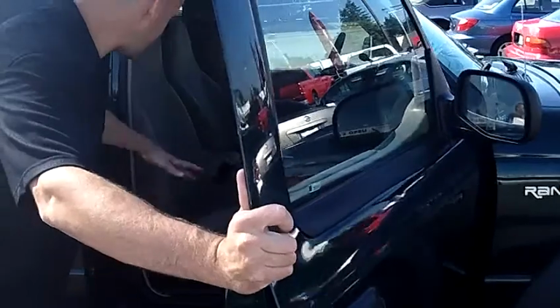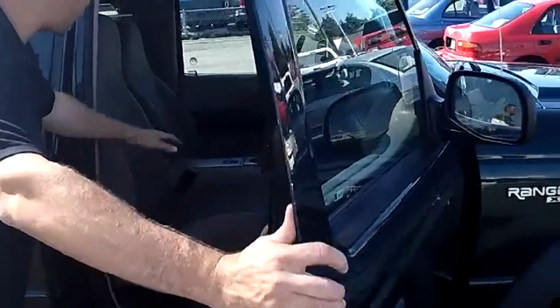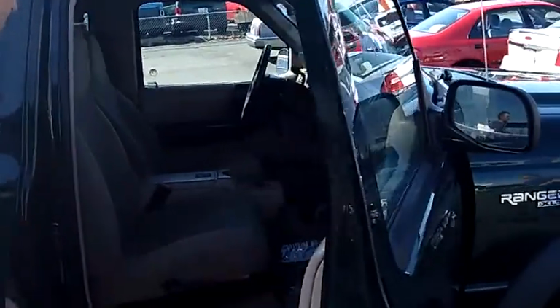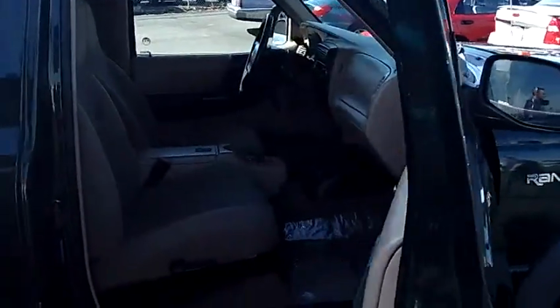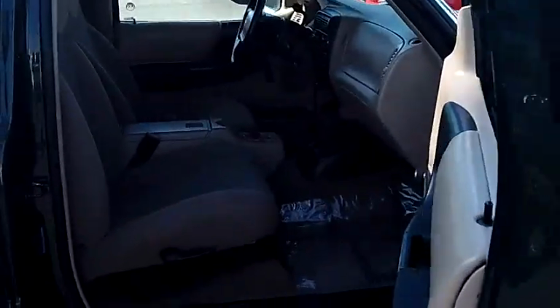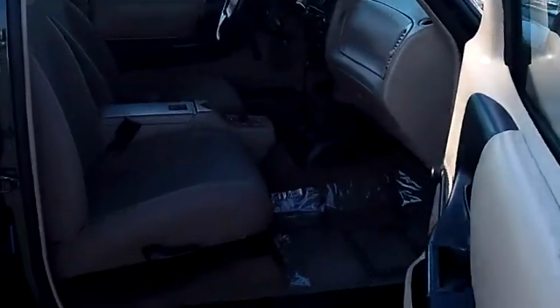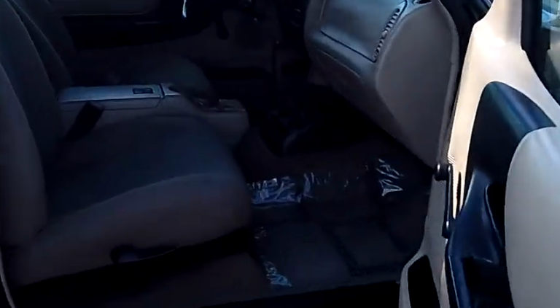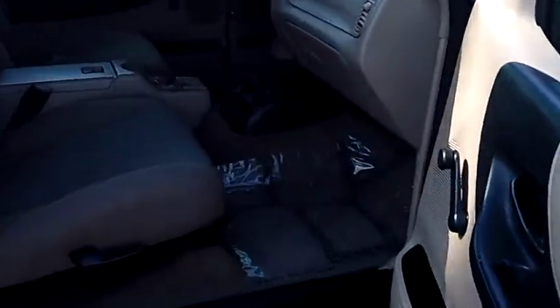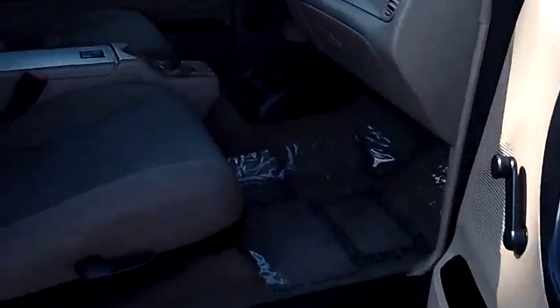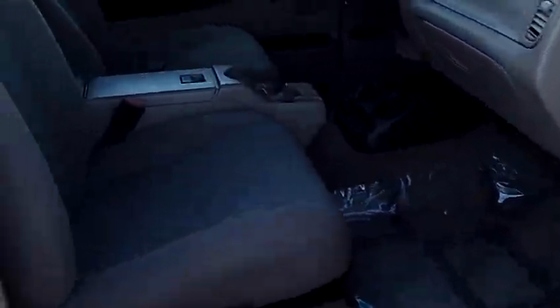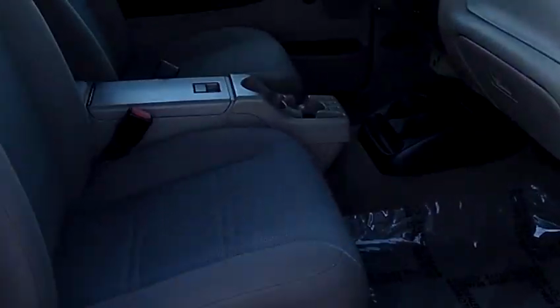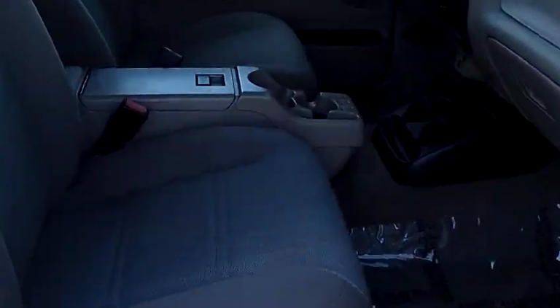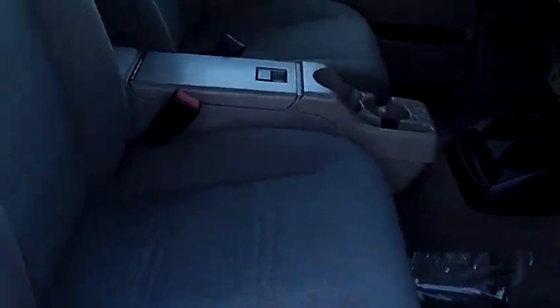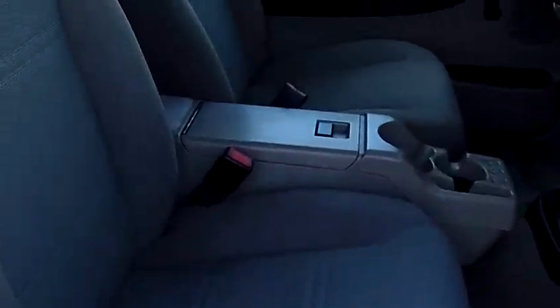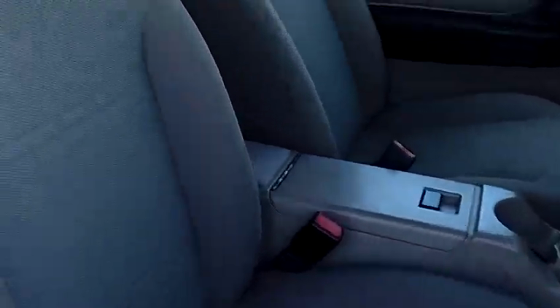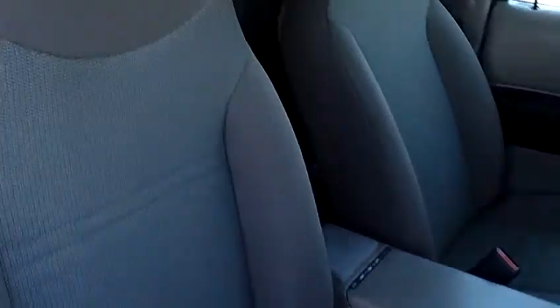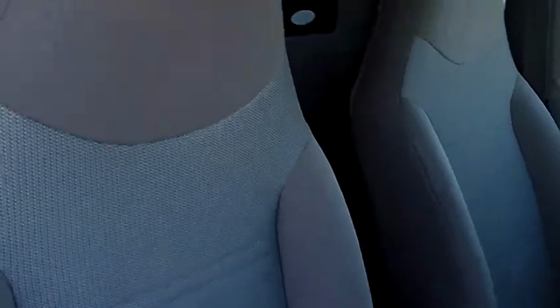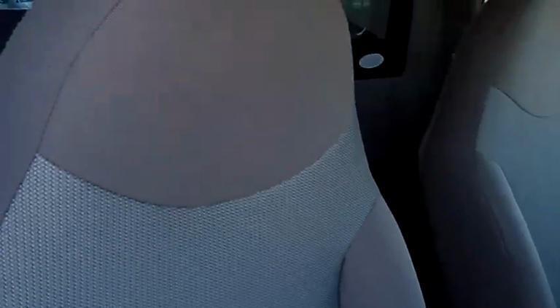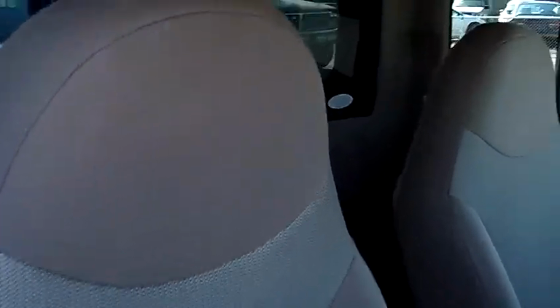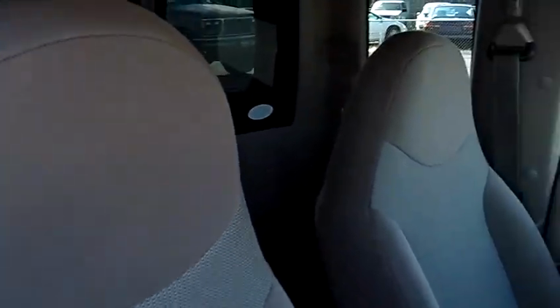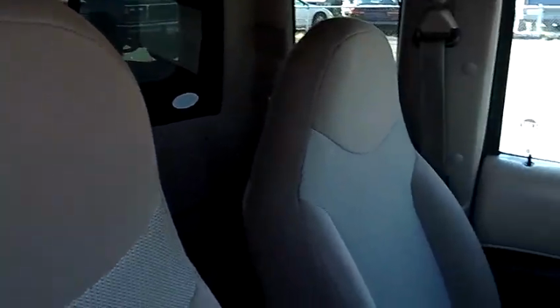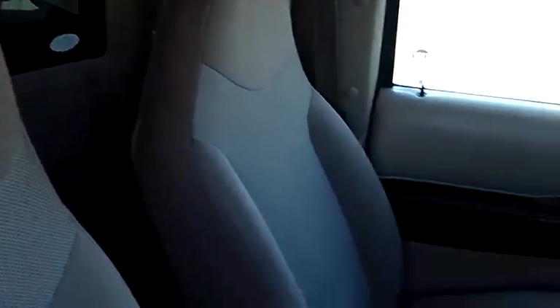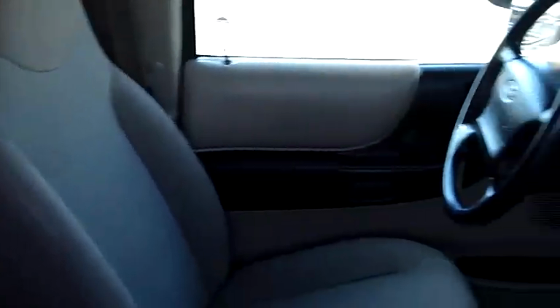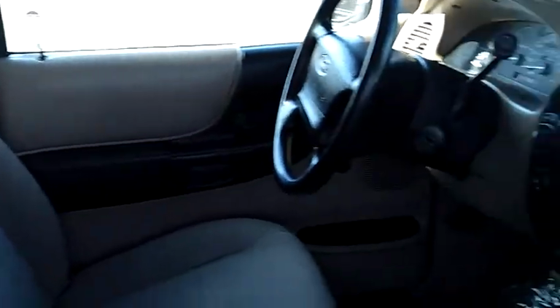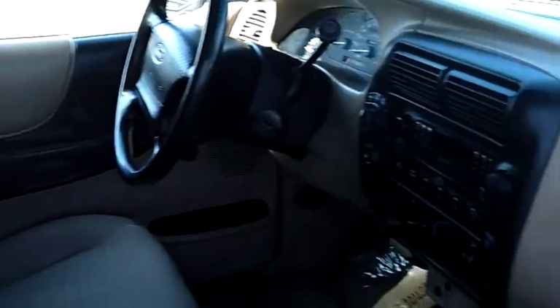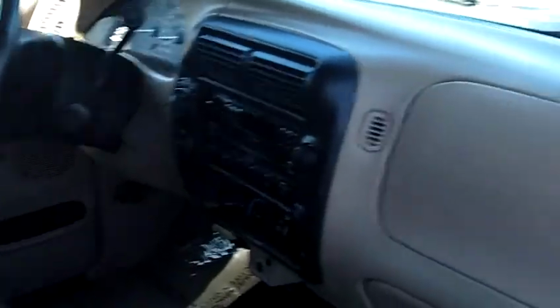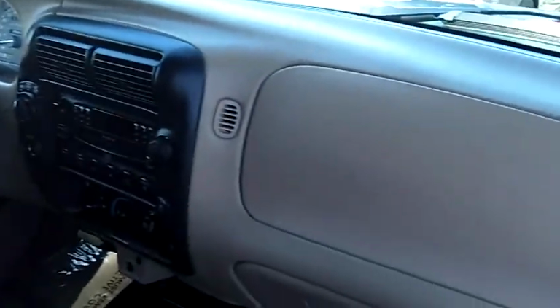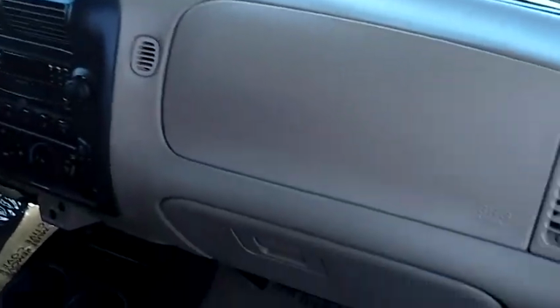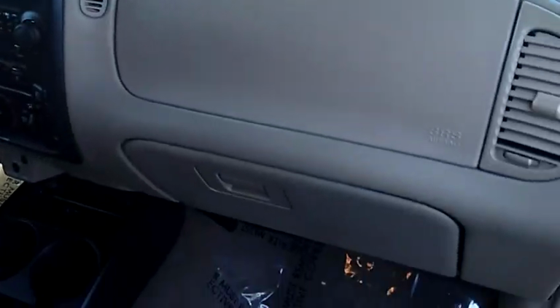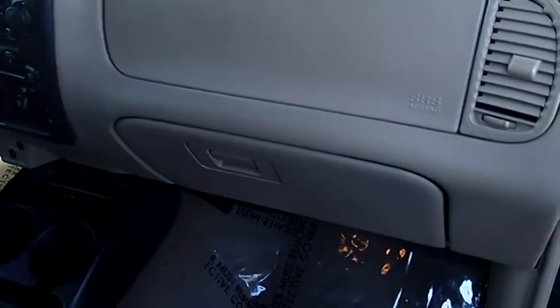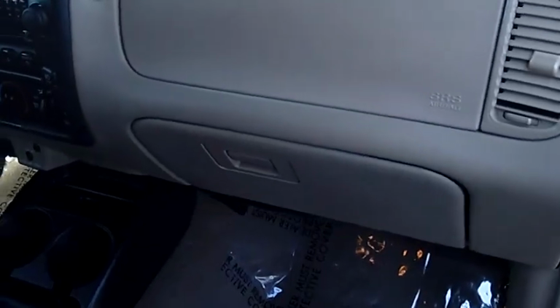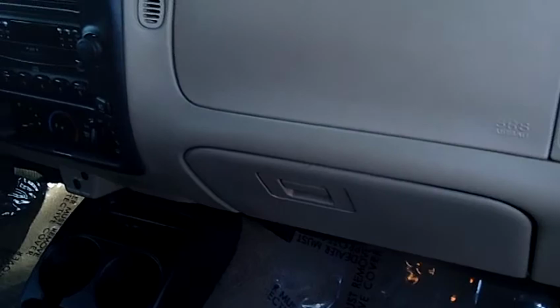Take a look at the interior here — you will notice that the interior is equally as nice. The seats themselves are in excellent shape. If you take a look at the dash there, you'll notice it does have the factory CD player.